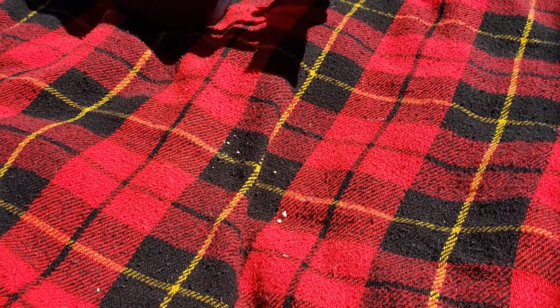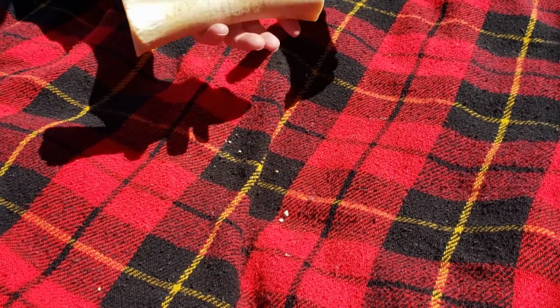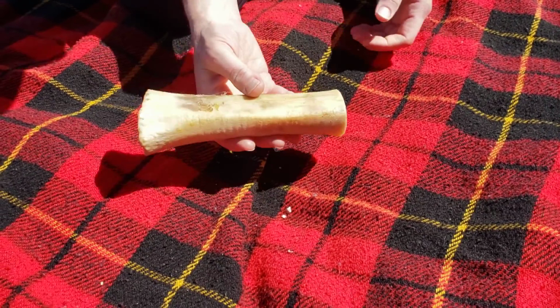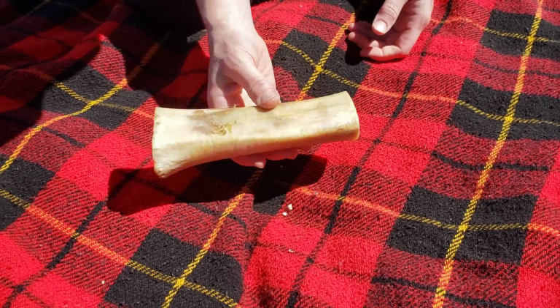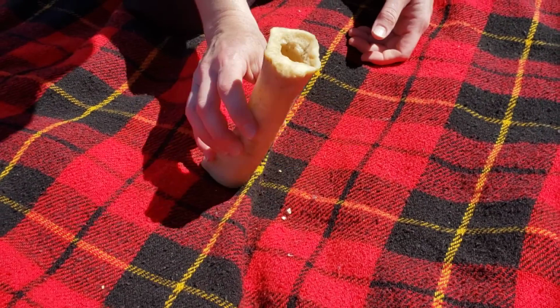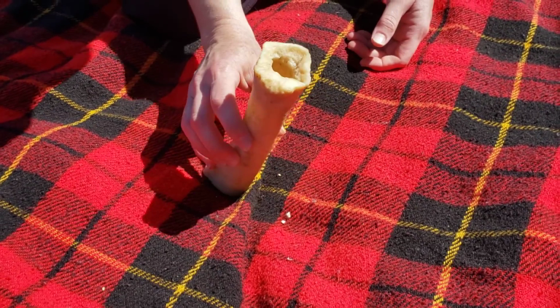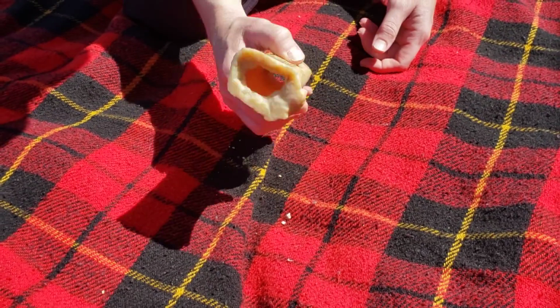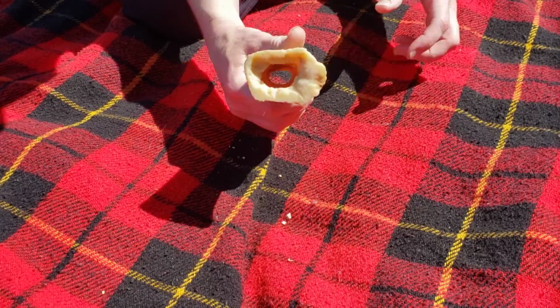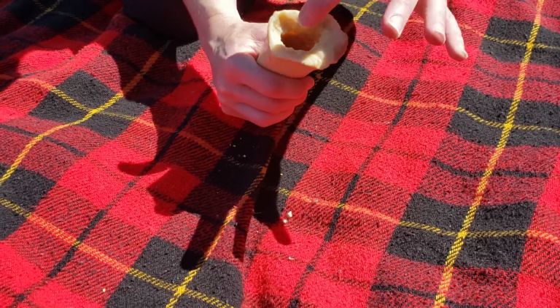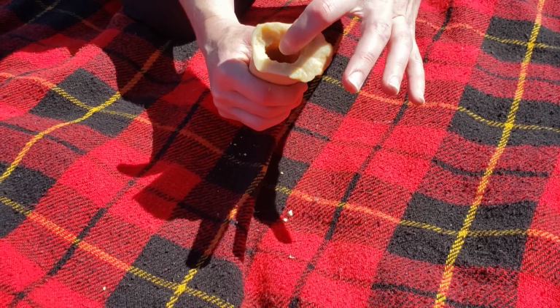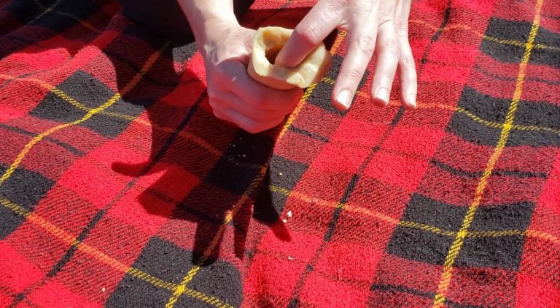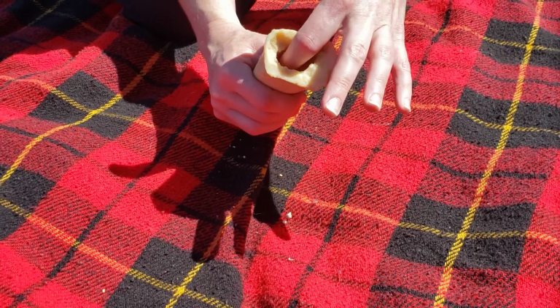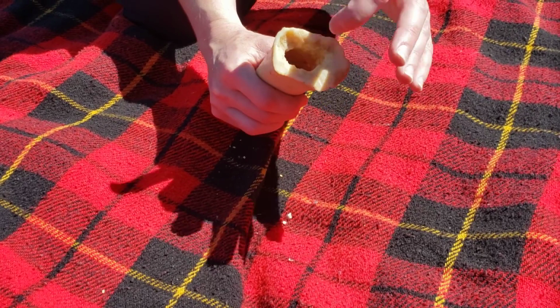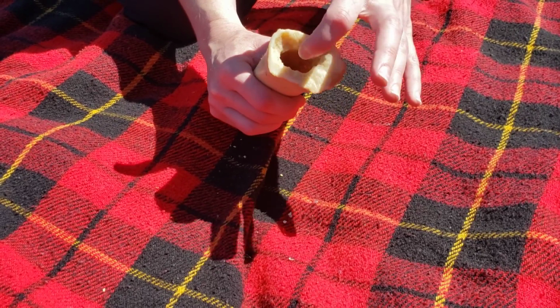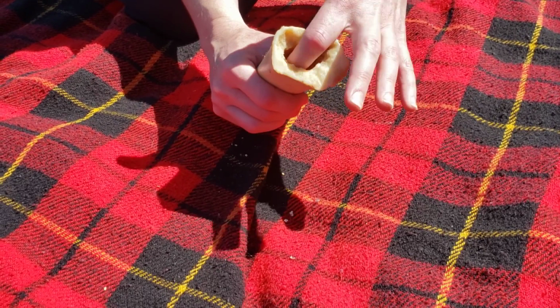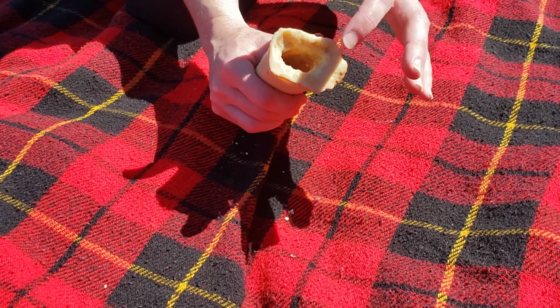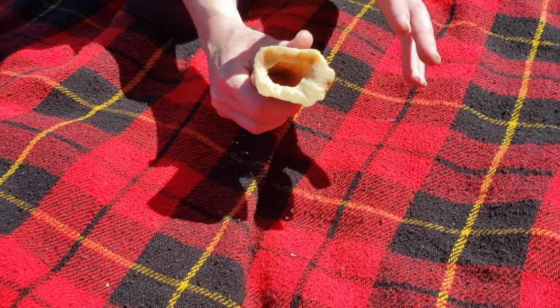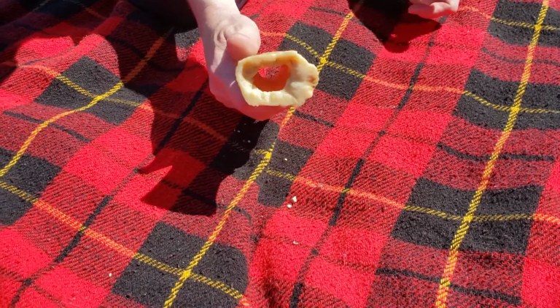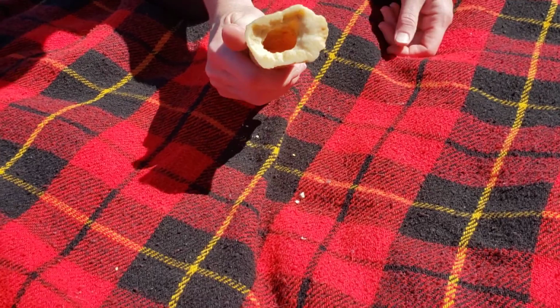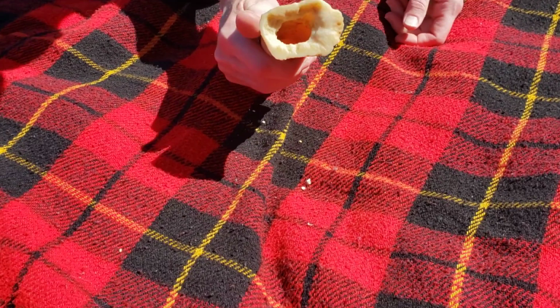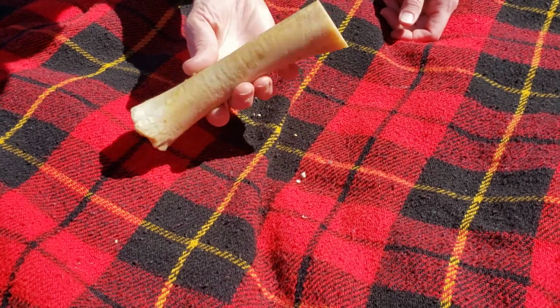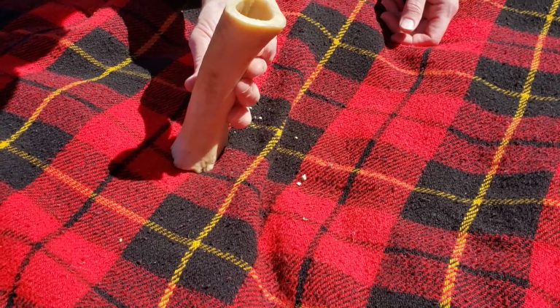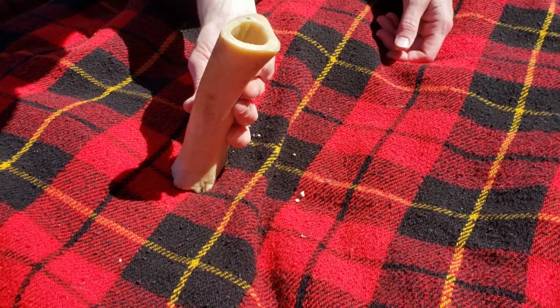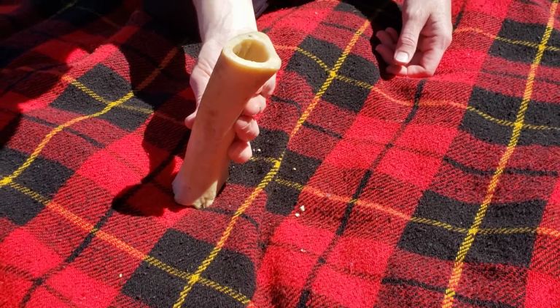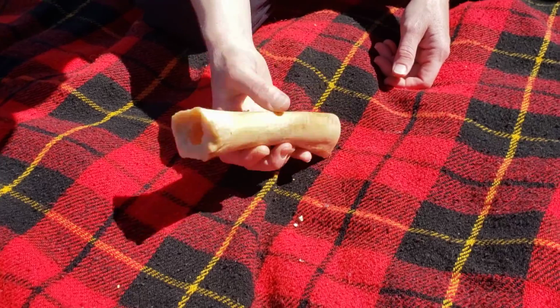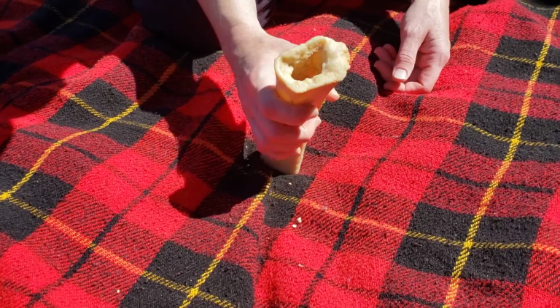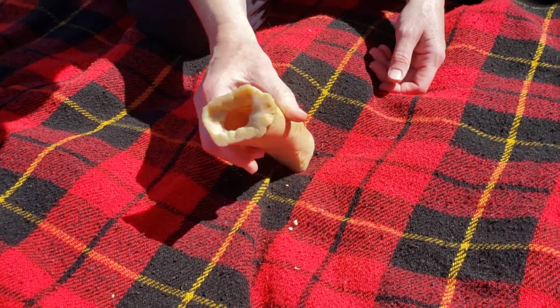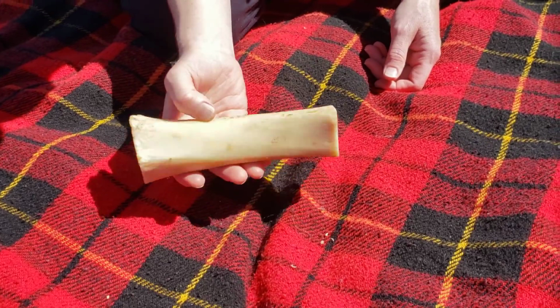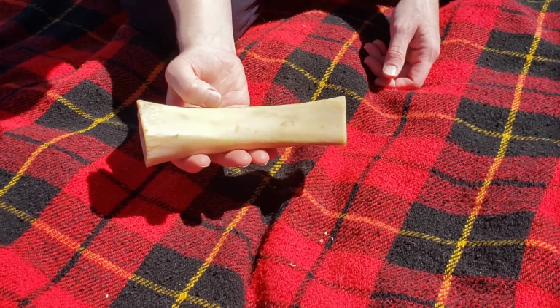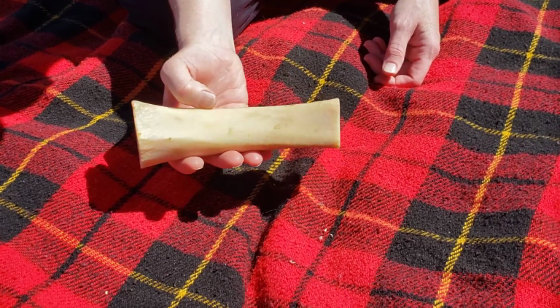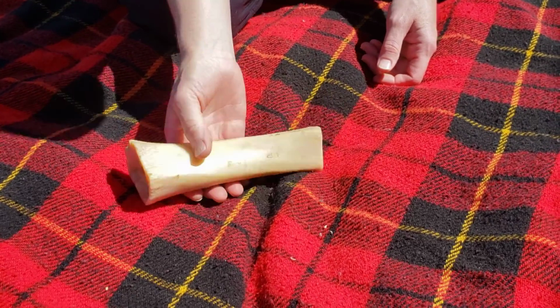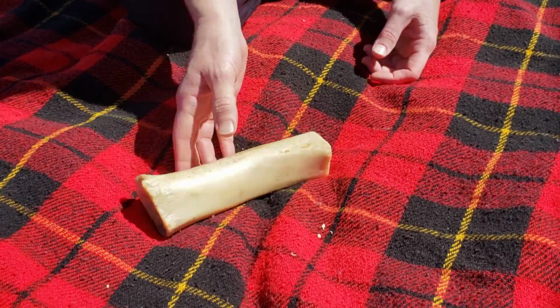And this is a marrow bone. It usually has the raw white squishy marrow inside. They really enjoy these, and they're good for their teeth.